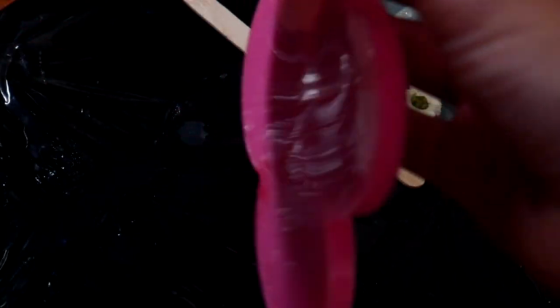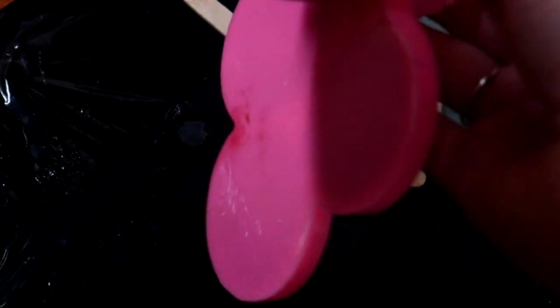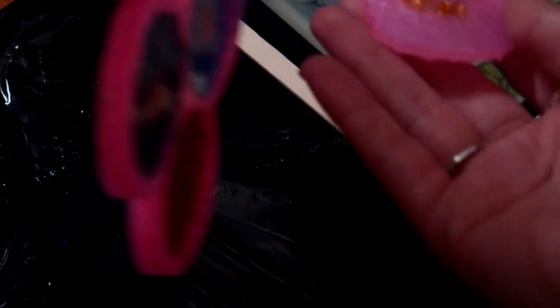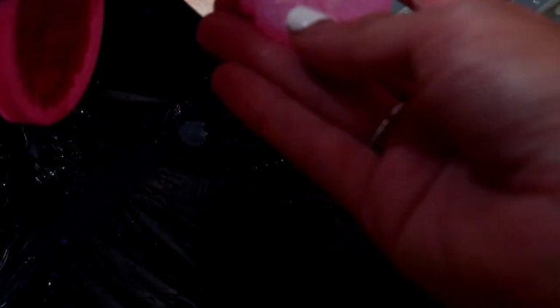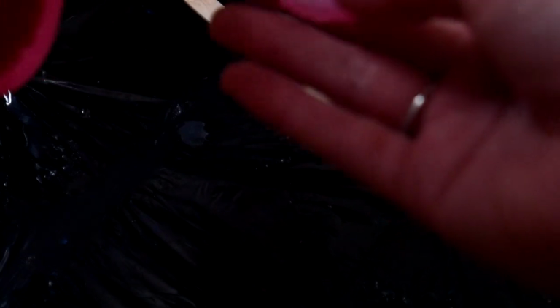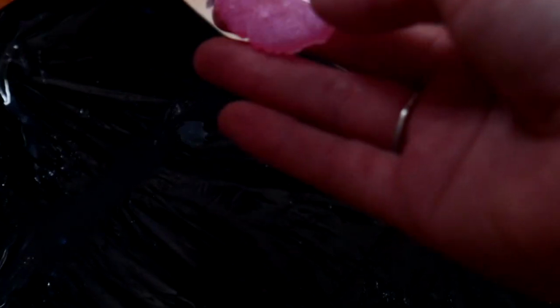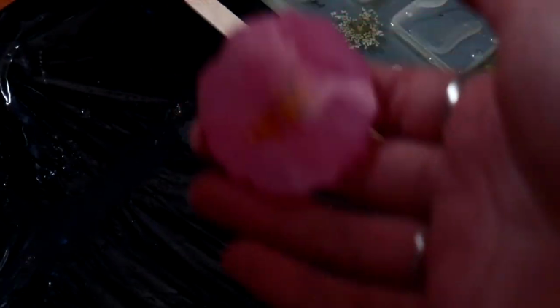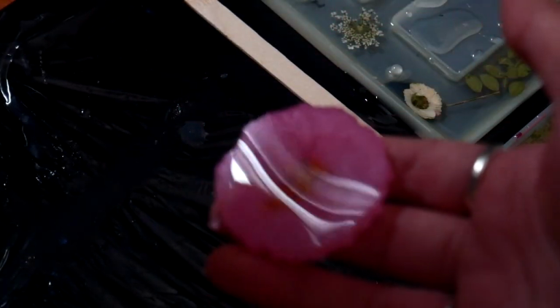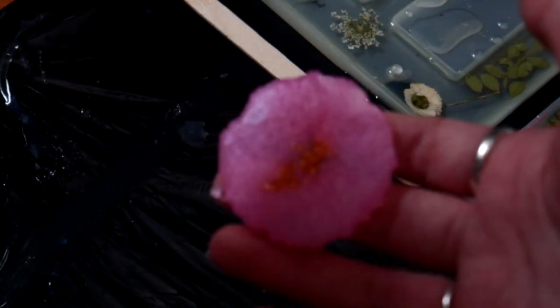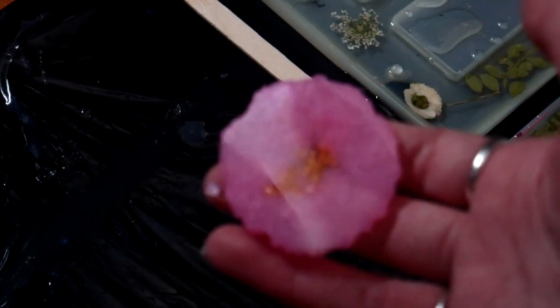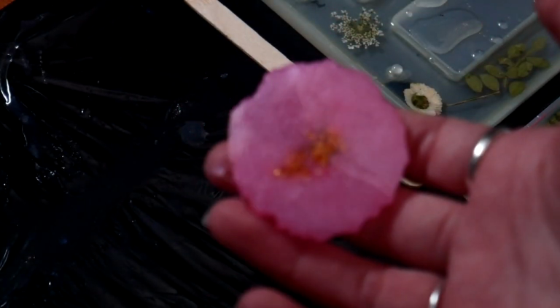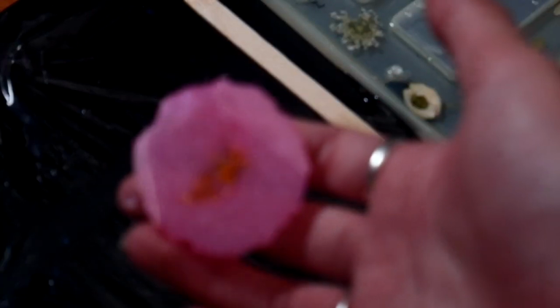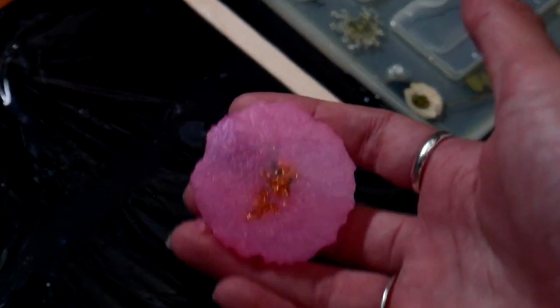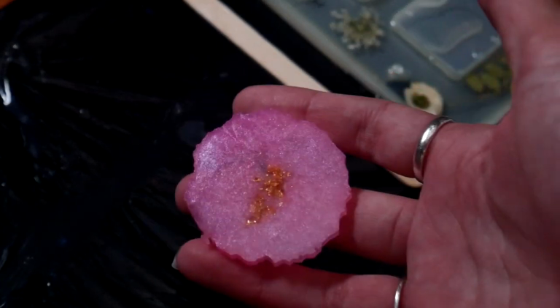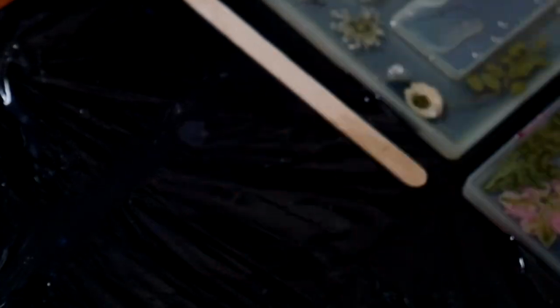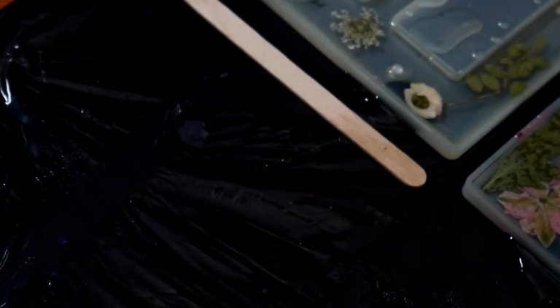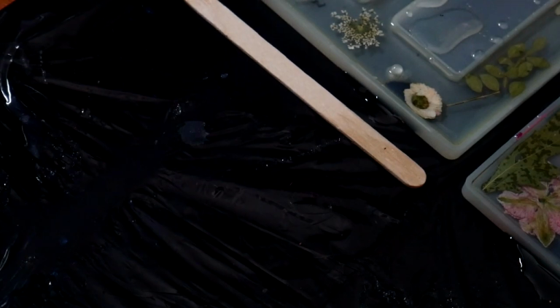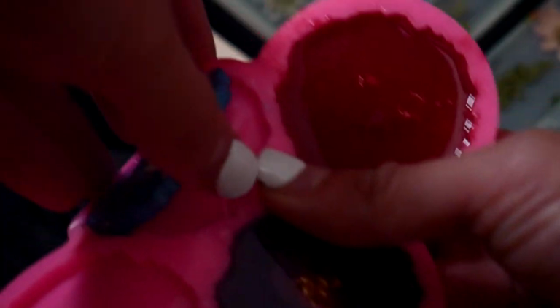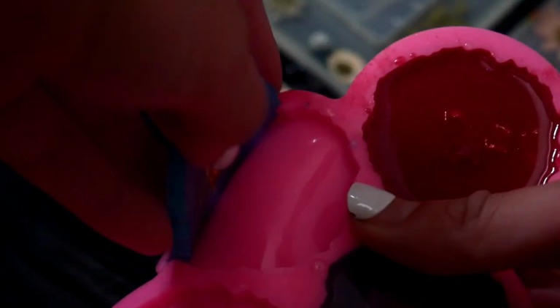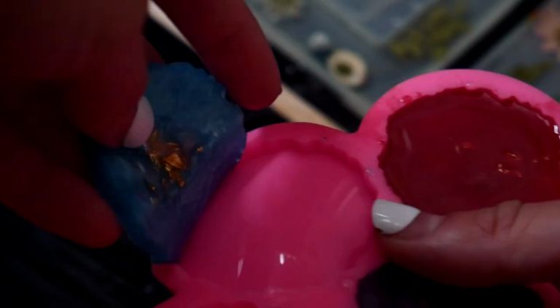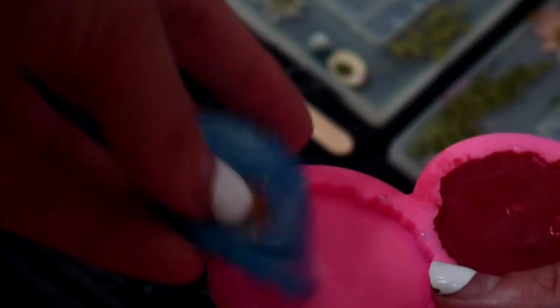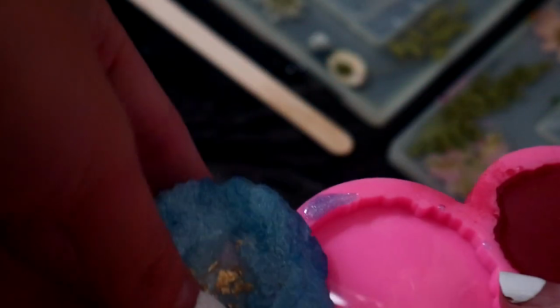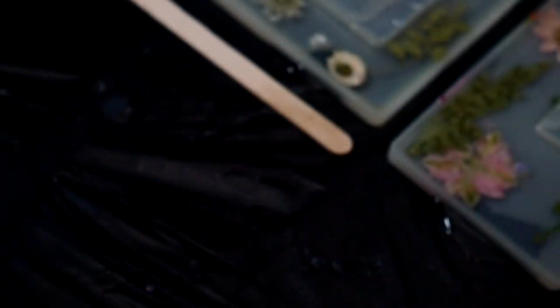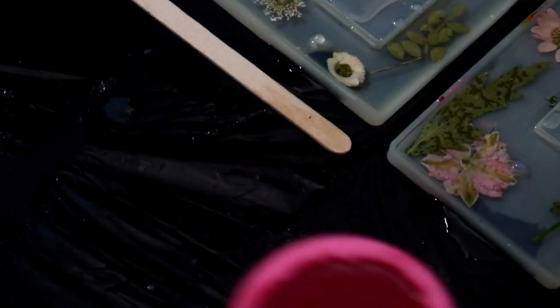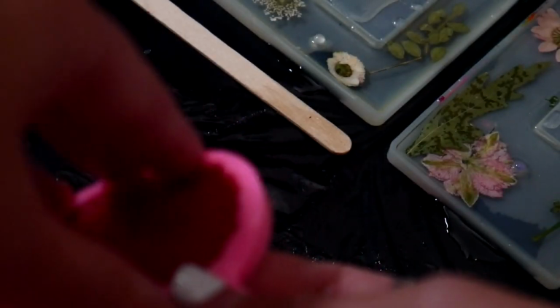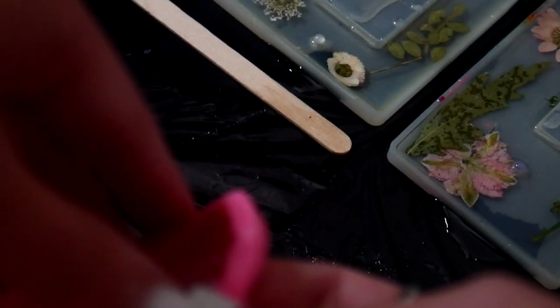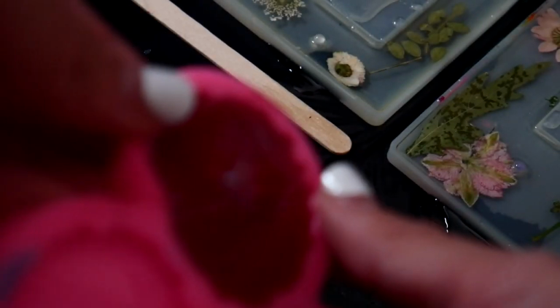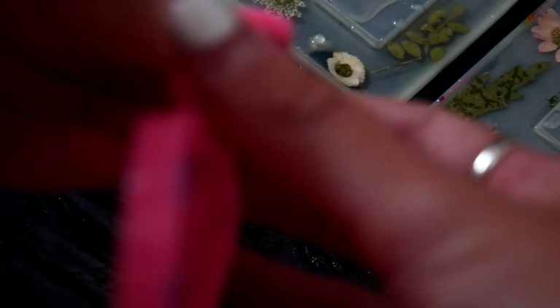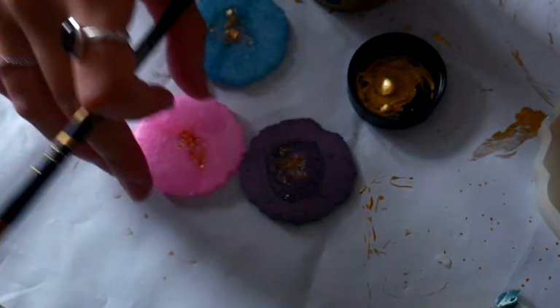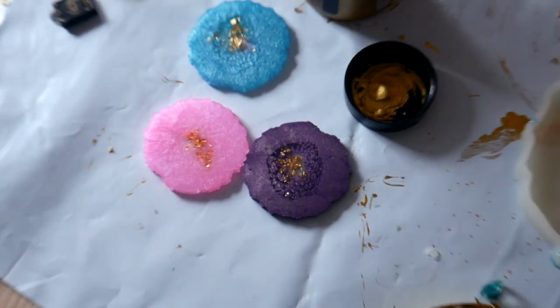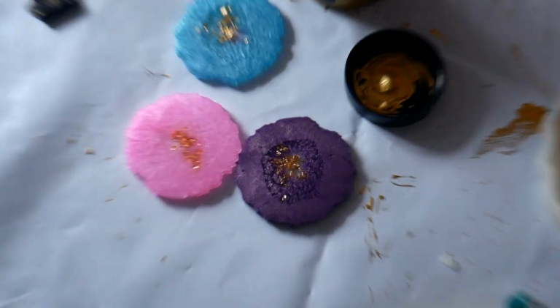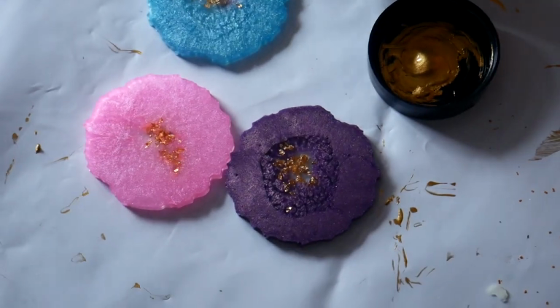I took these out of the mold earlier than 24 hours, which is why they're a bit bendy — but art resin does have a 72-hour full cure. So even after 24 hours they'll still be a bit bendy, and after three days it'll be at its full cure.